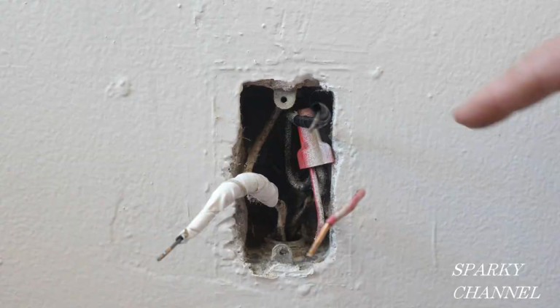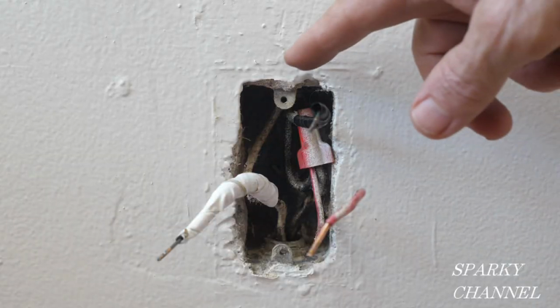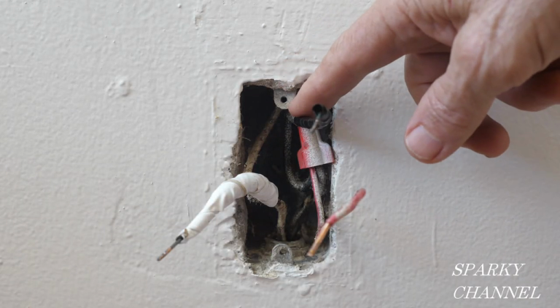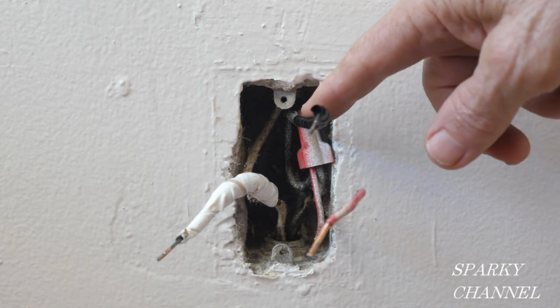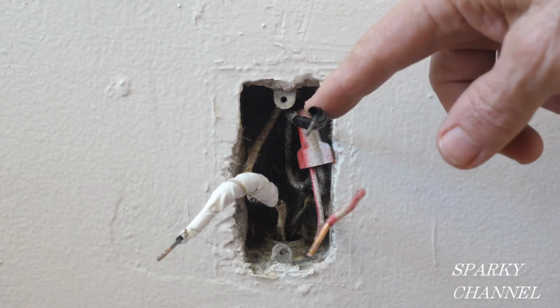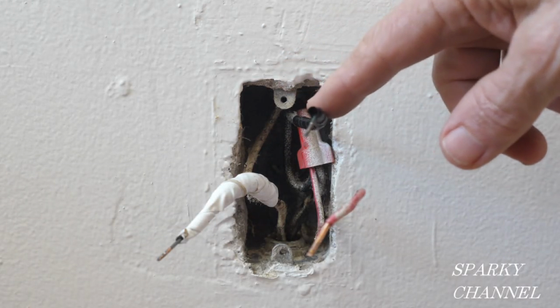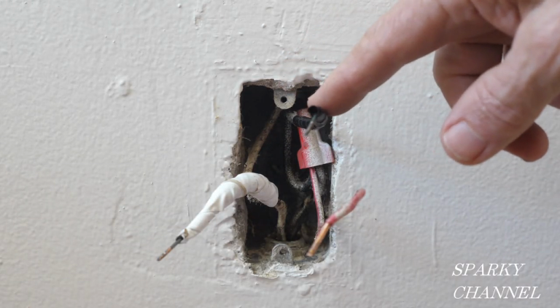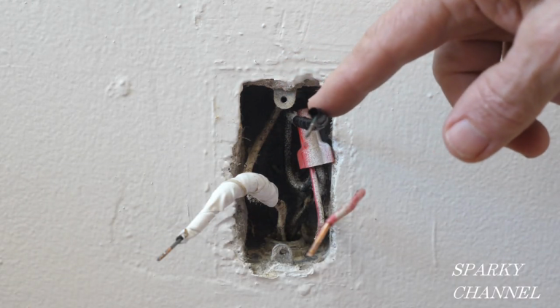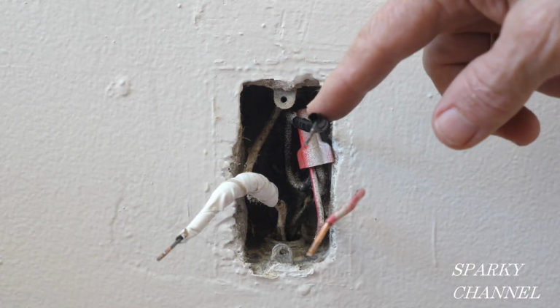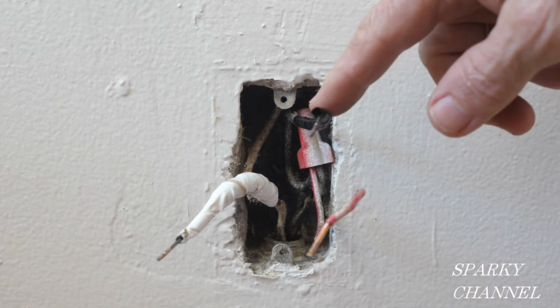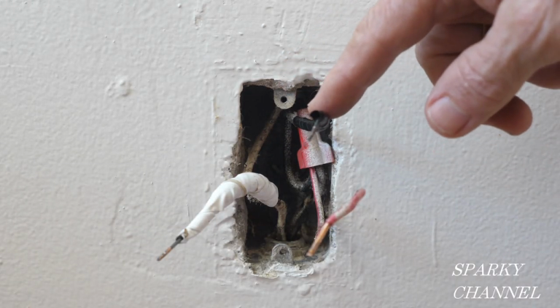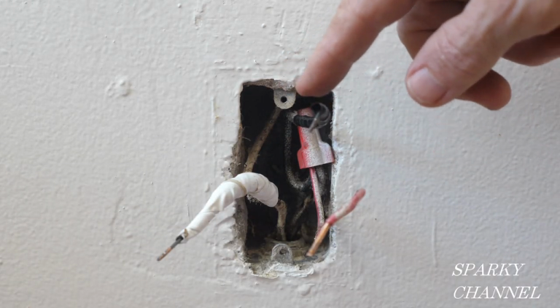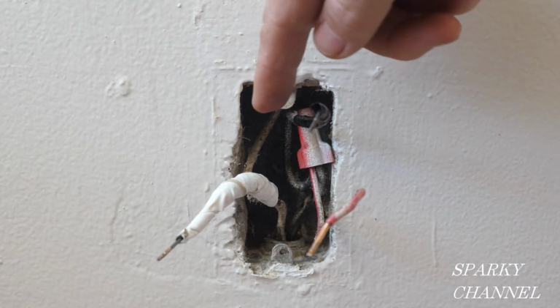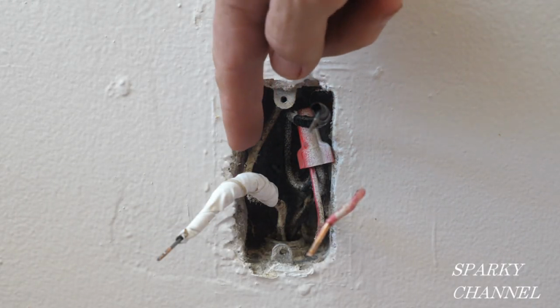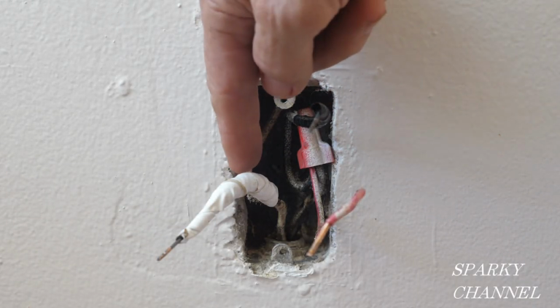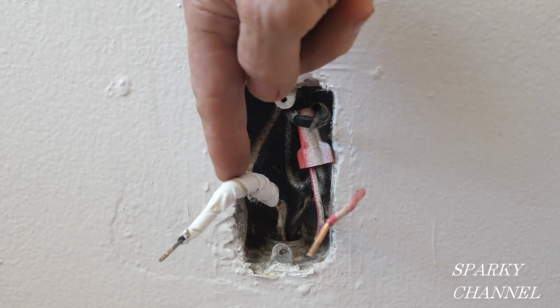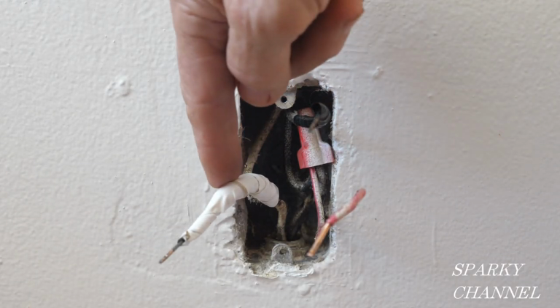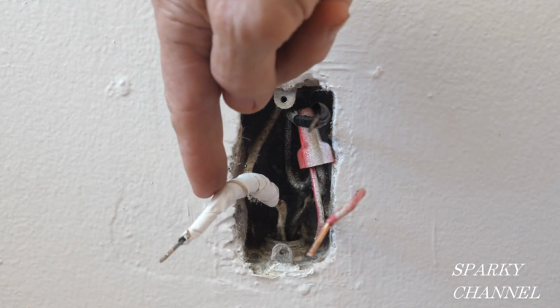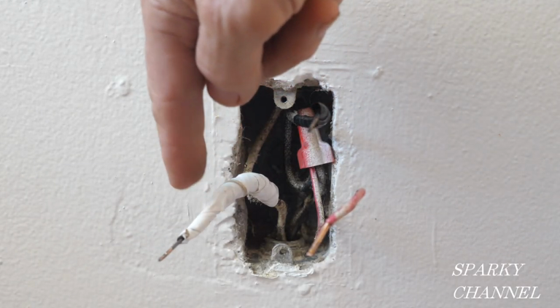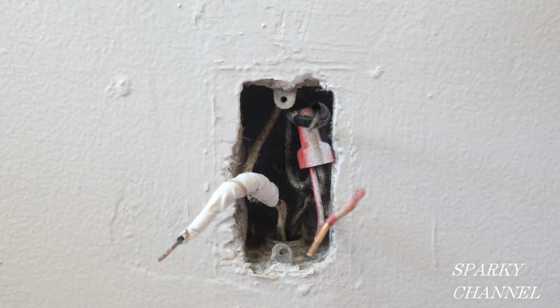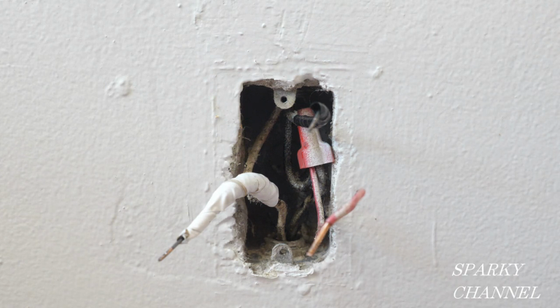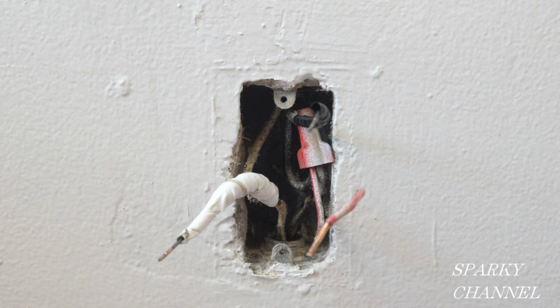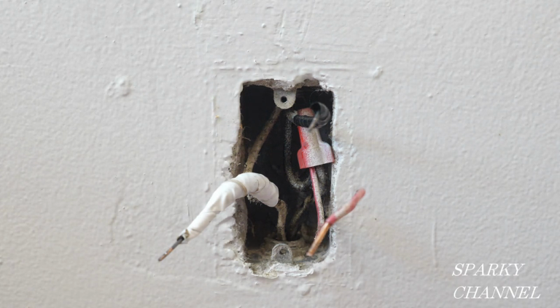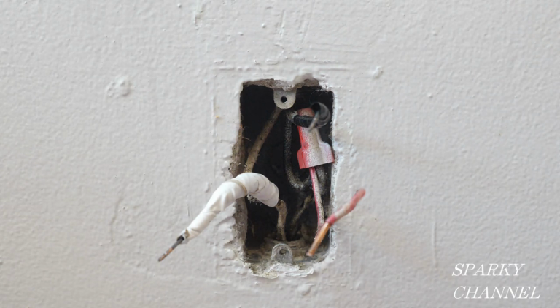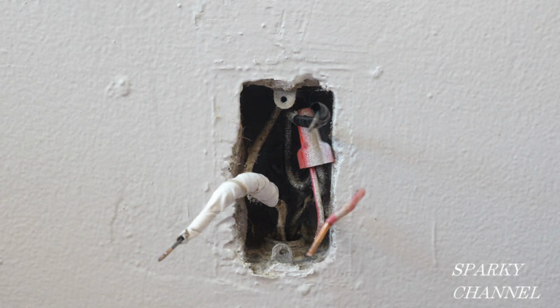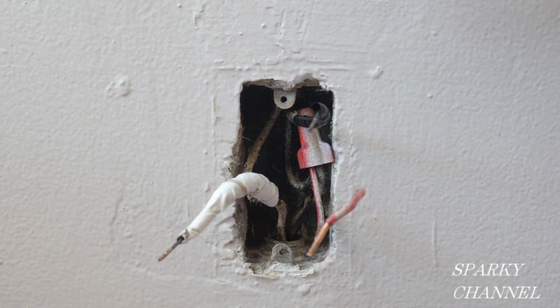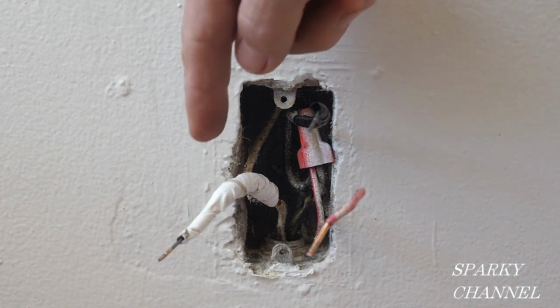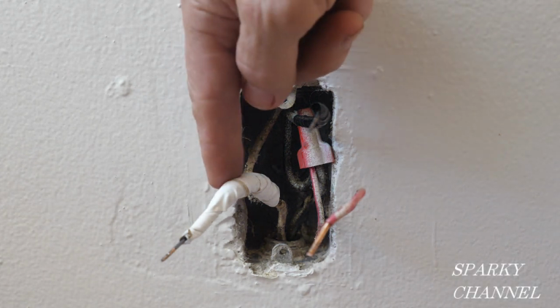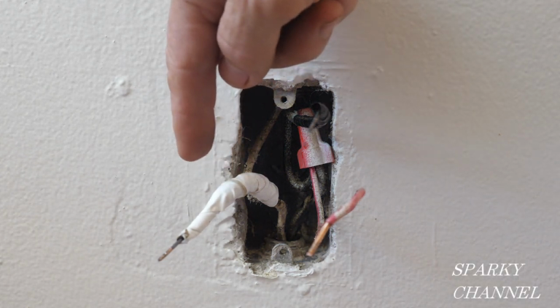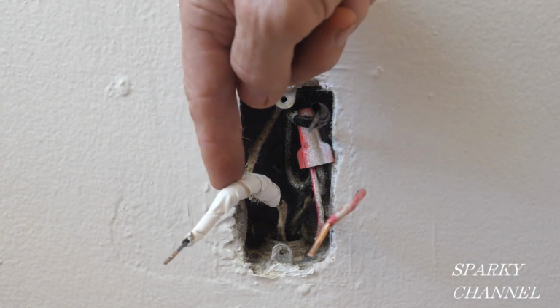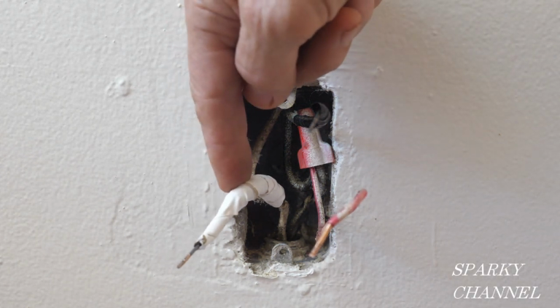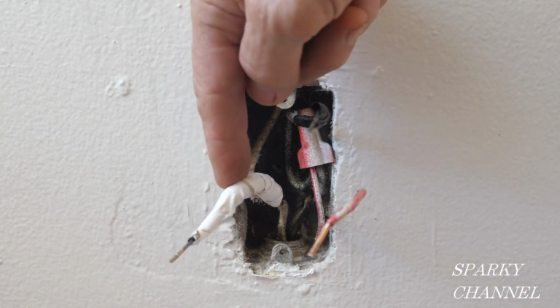I have this wire wrapped up with black electrician's tape and this one wrapped up with white electrician's tape because this is the neutral.